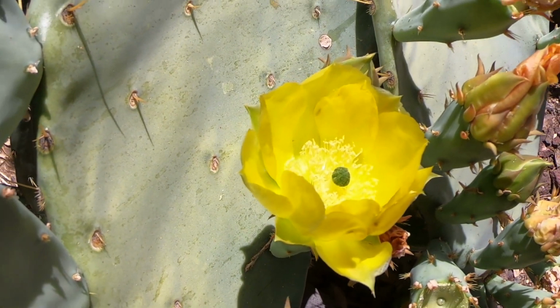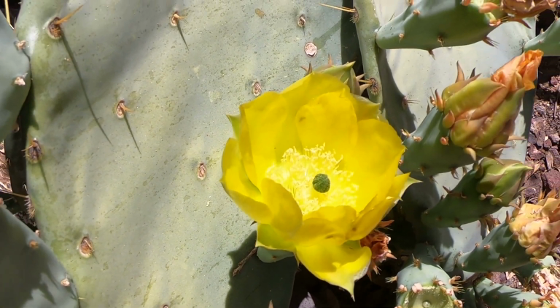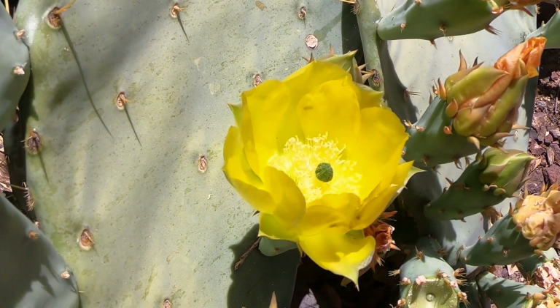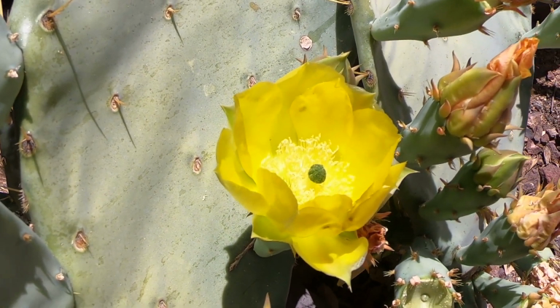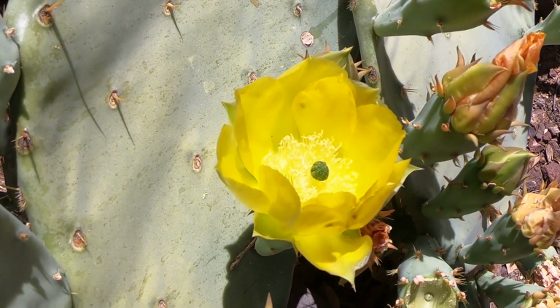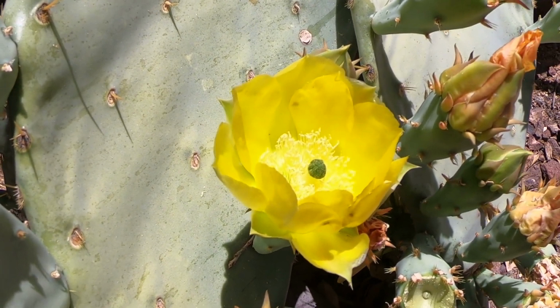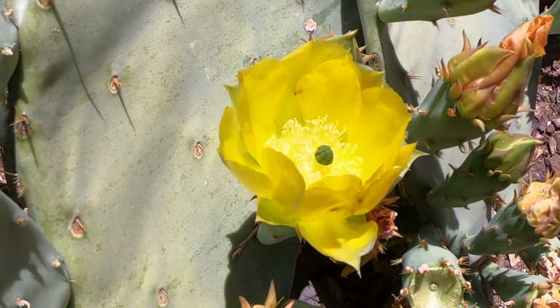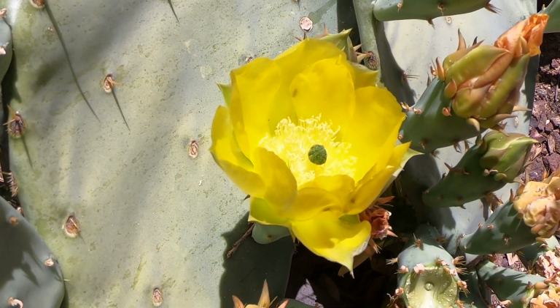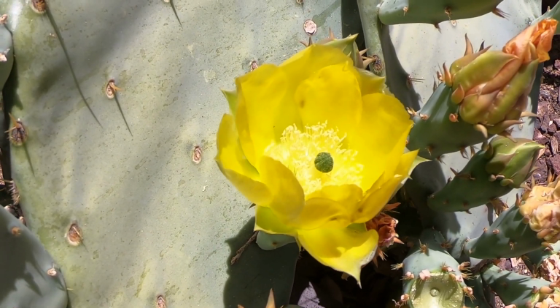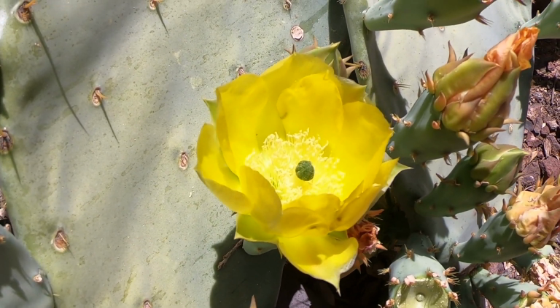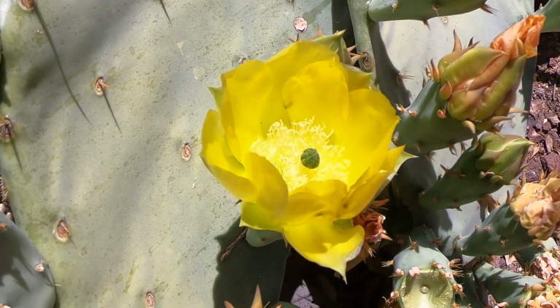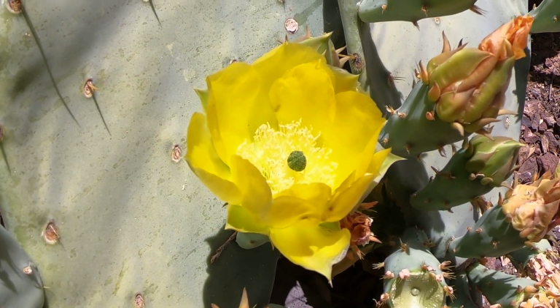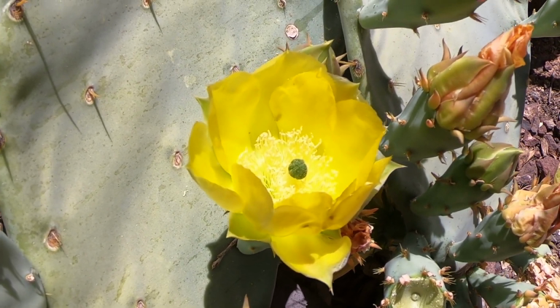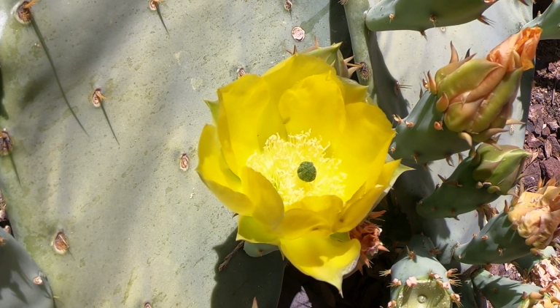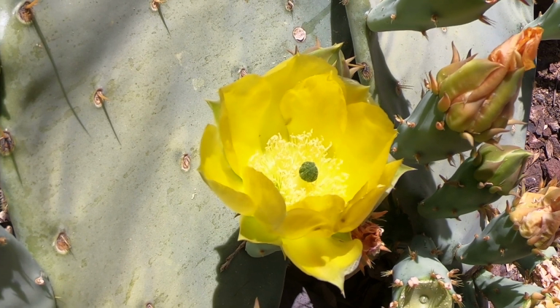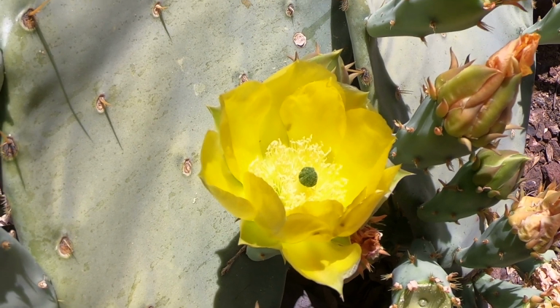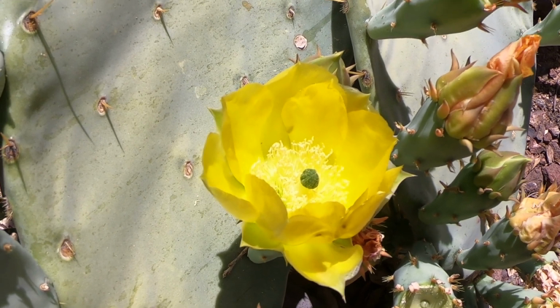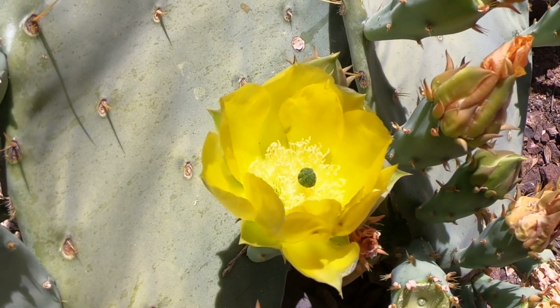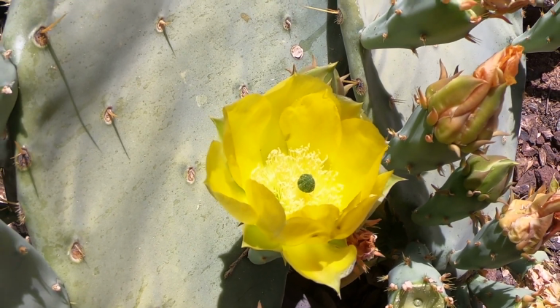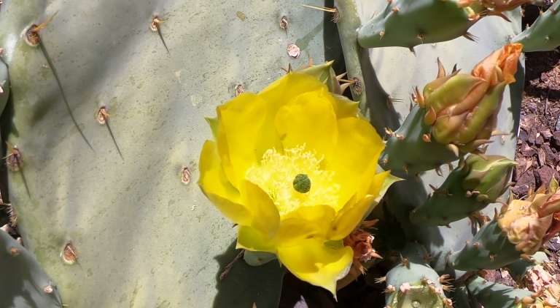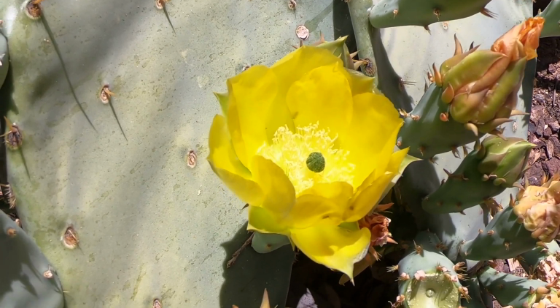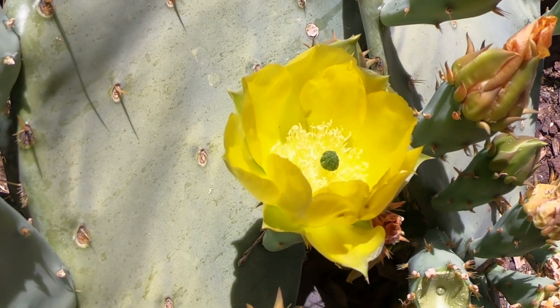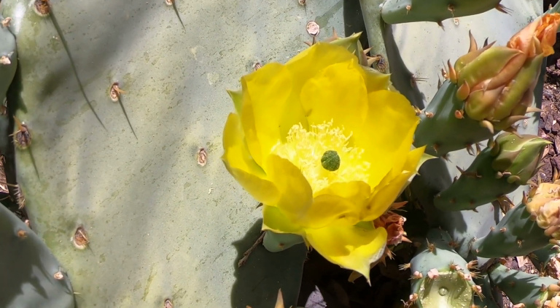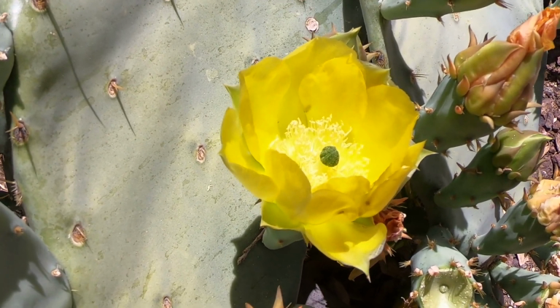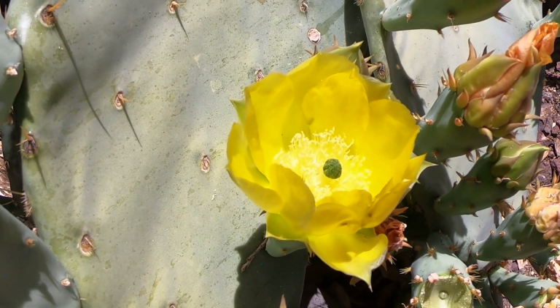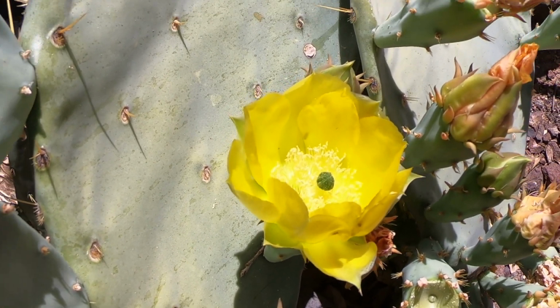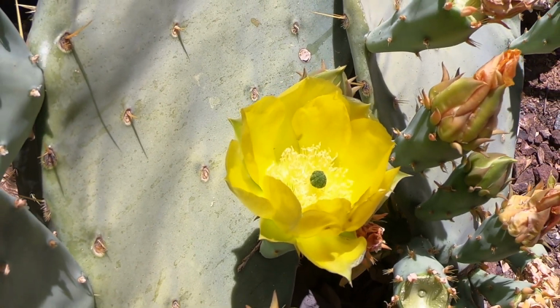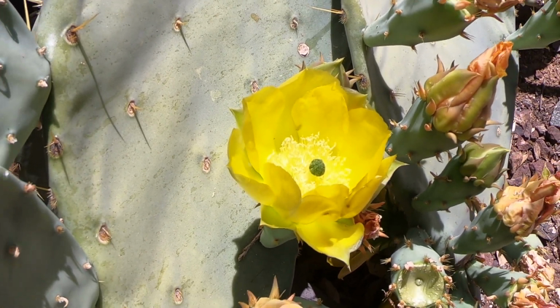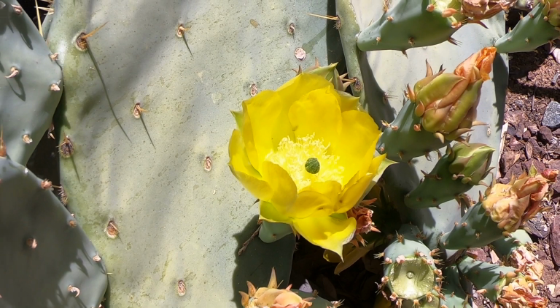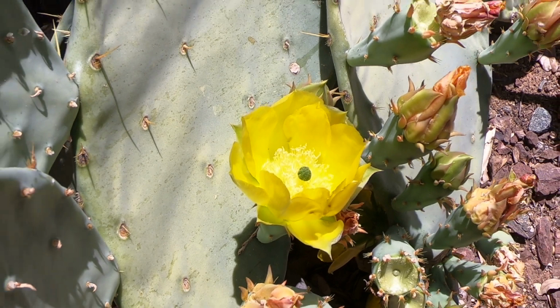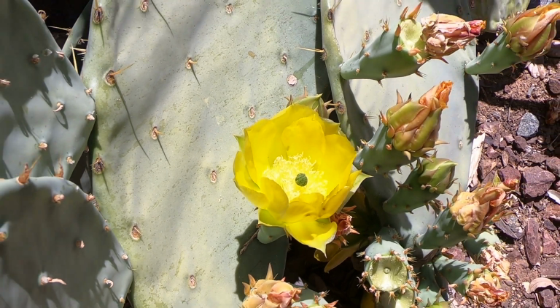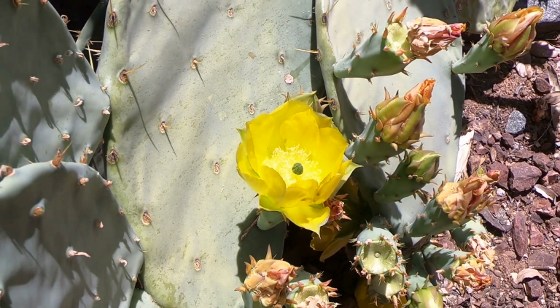It's Al again. Thought I'd do another video here before we head back to Illinois. This is a bloom on our prickly pear in the backyard.